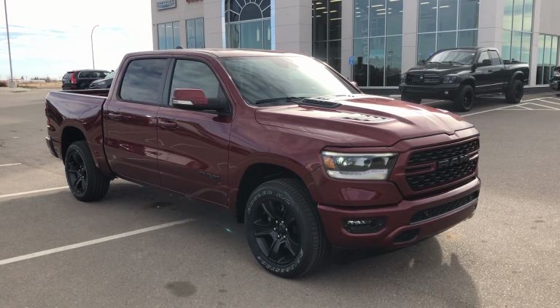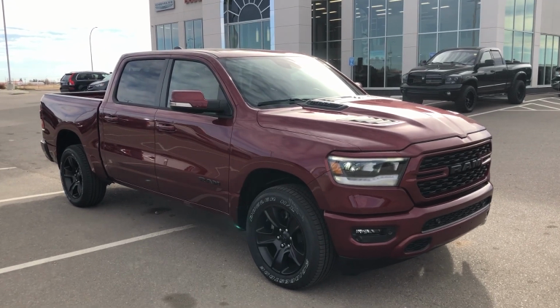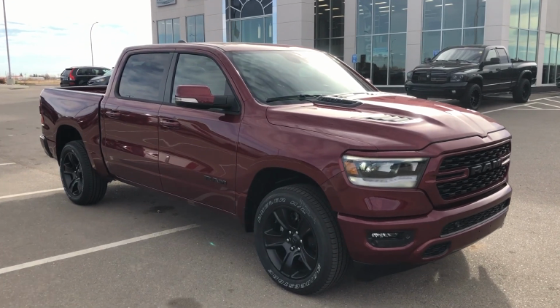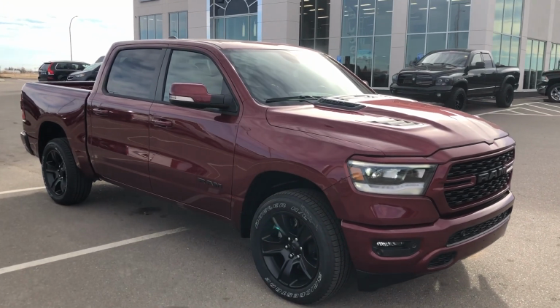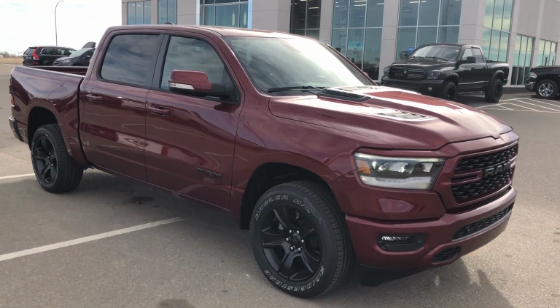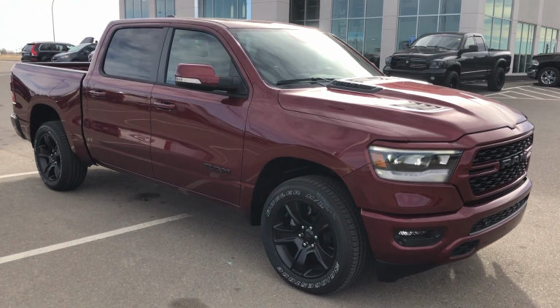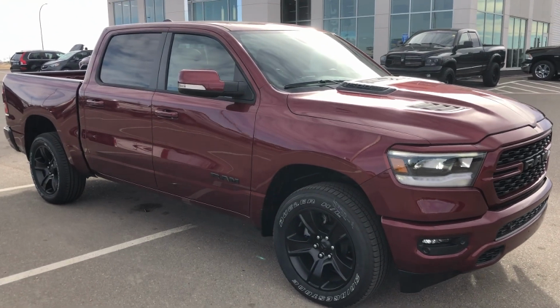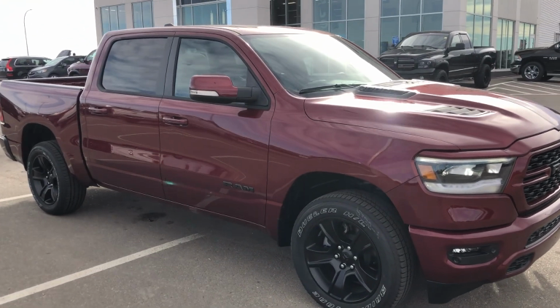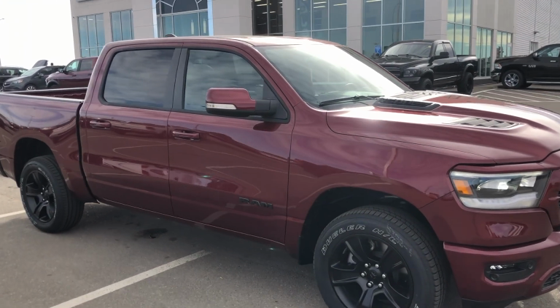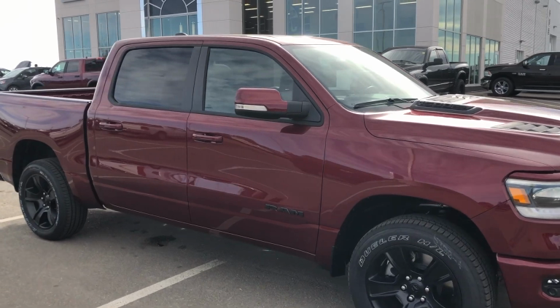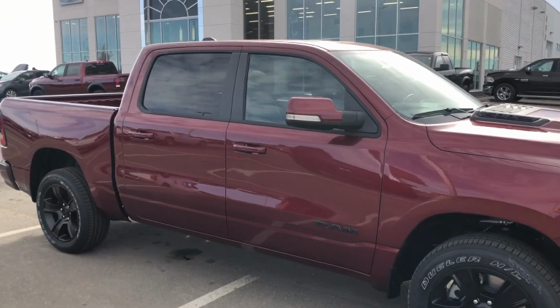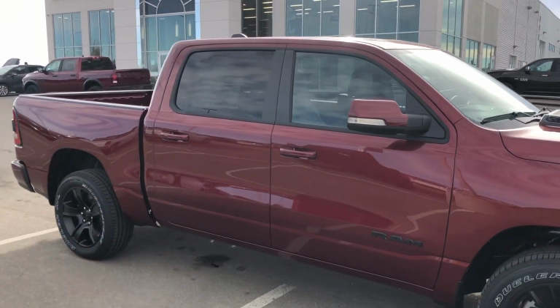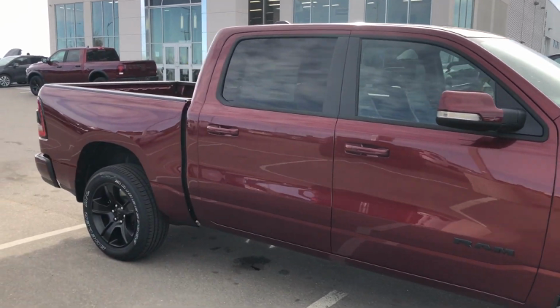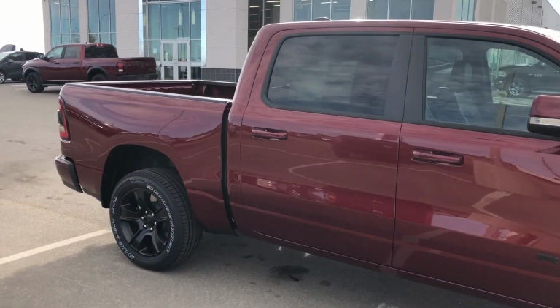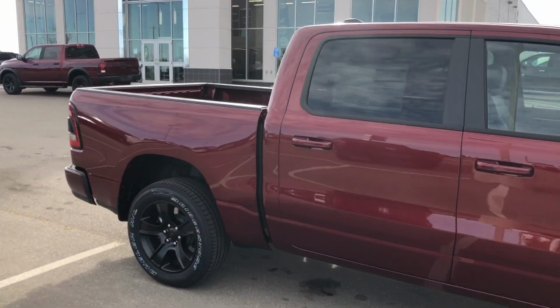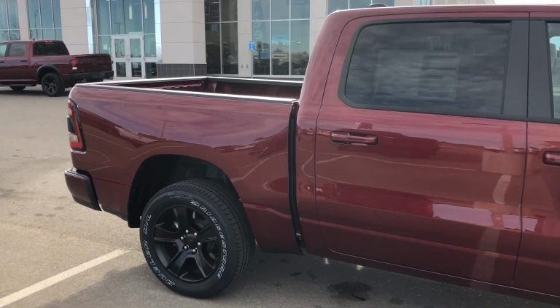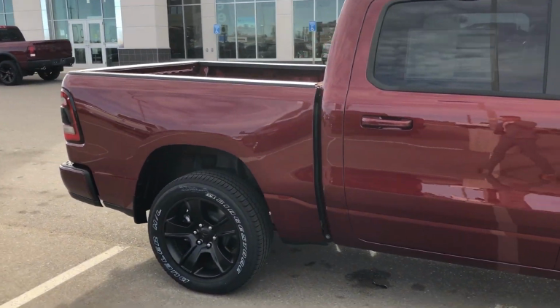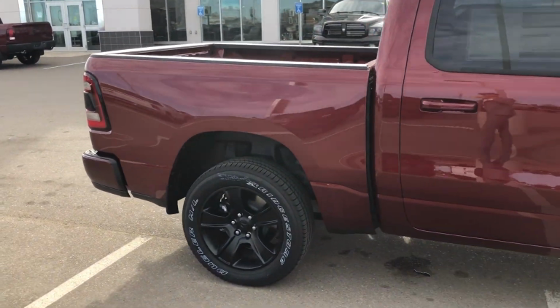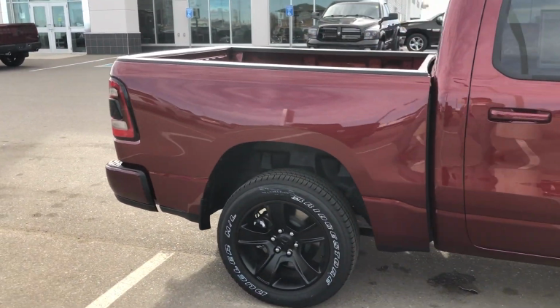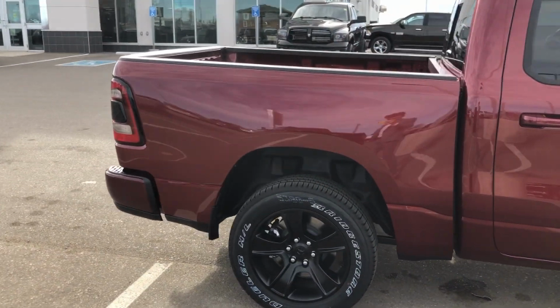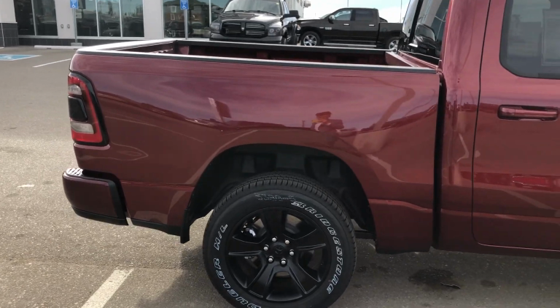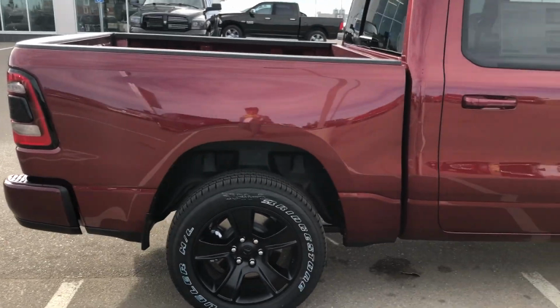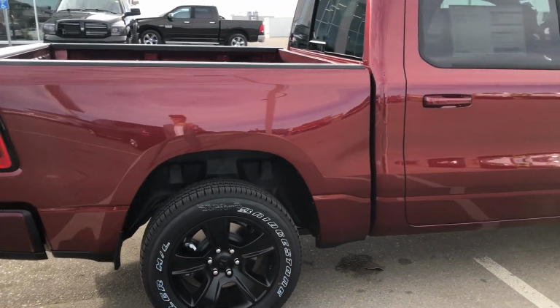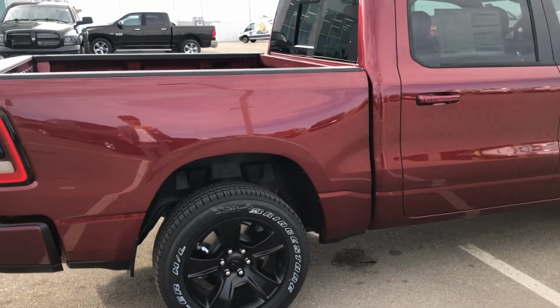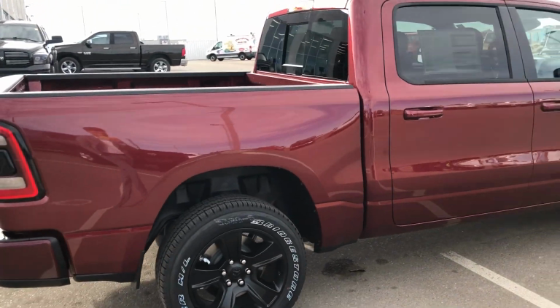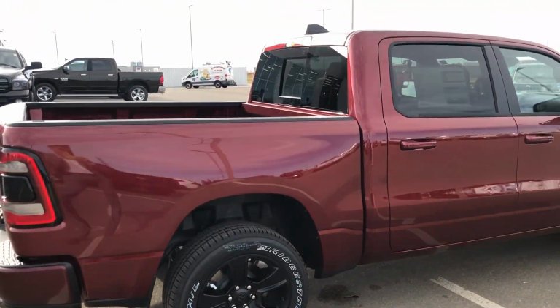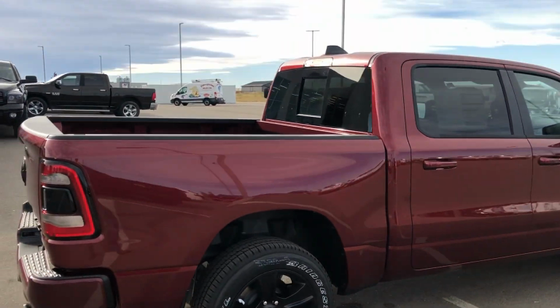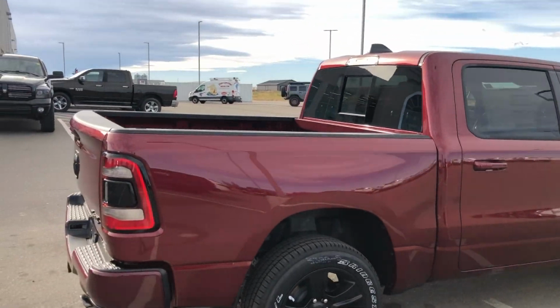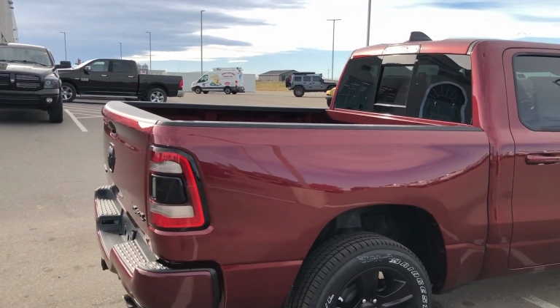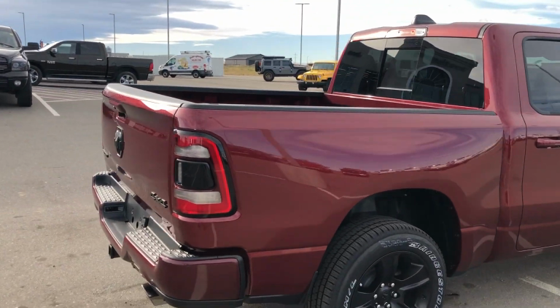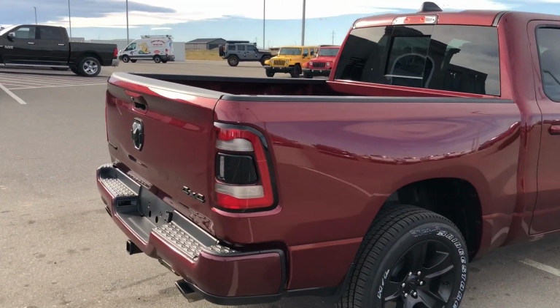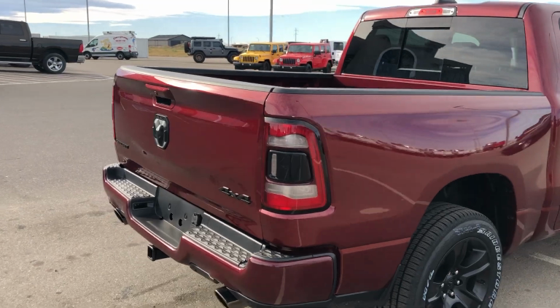Hey, it's Ryan at Strathmore Dodge. Here we have our 2022 Ram 1500 Sport. This one does come with blacked out wheels, blacked out badging. It is the short box.